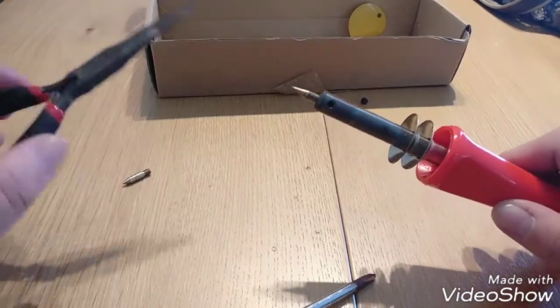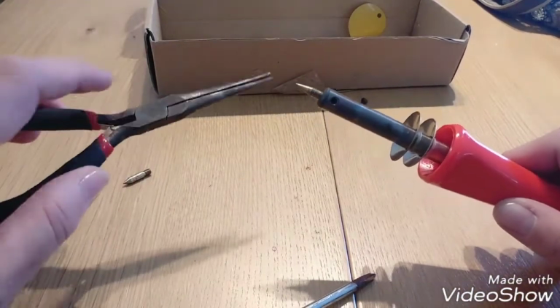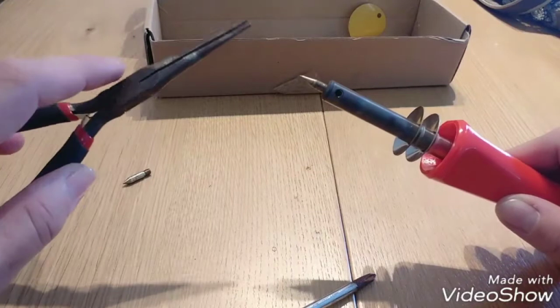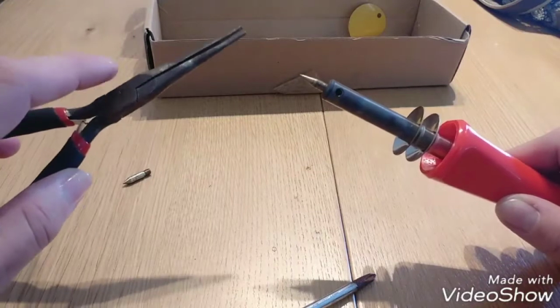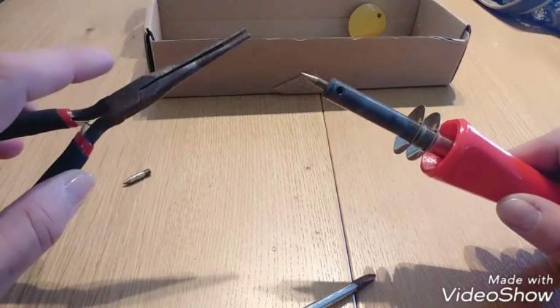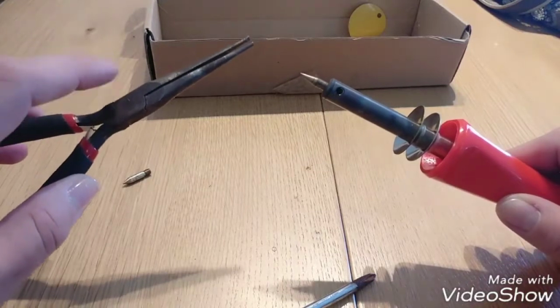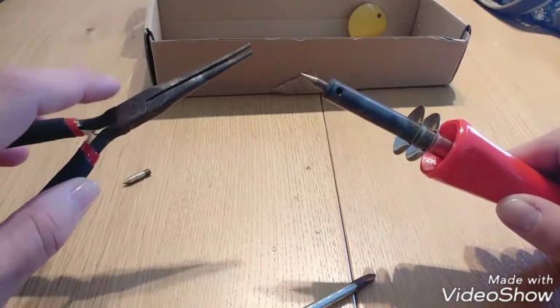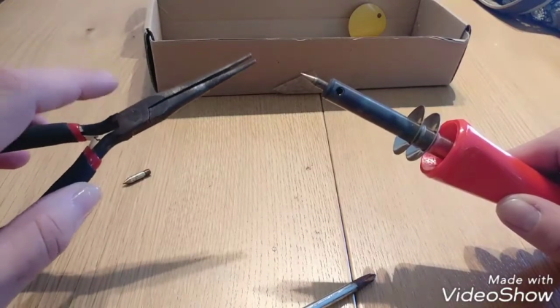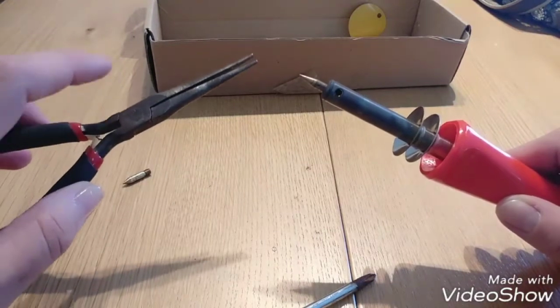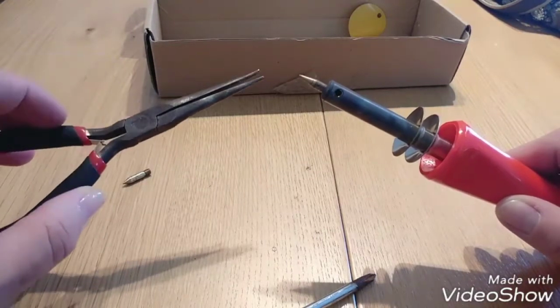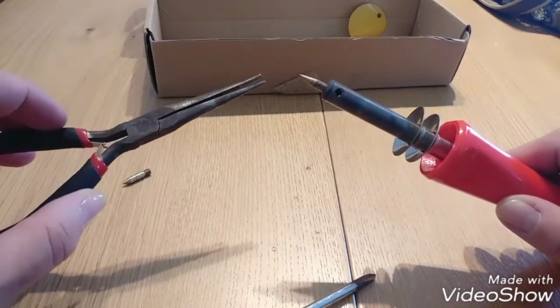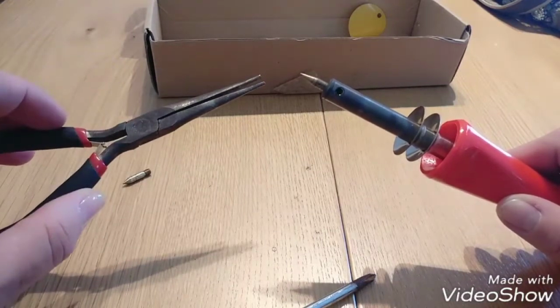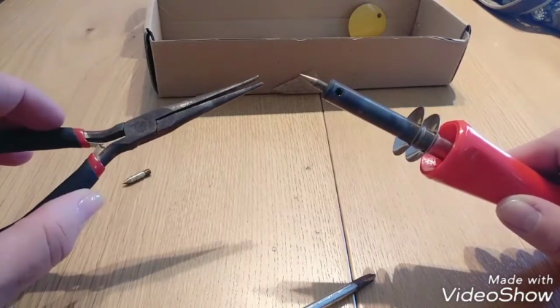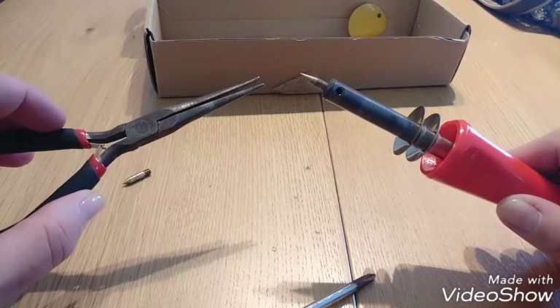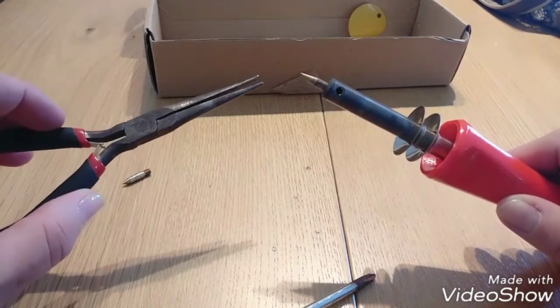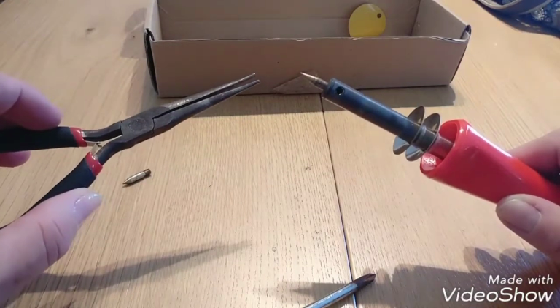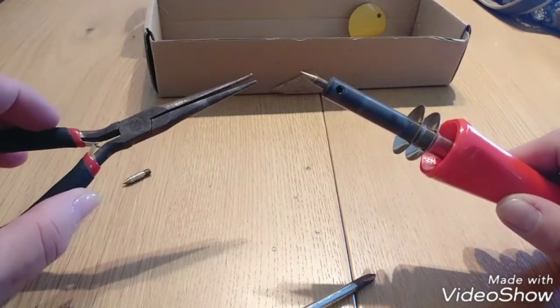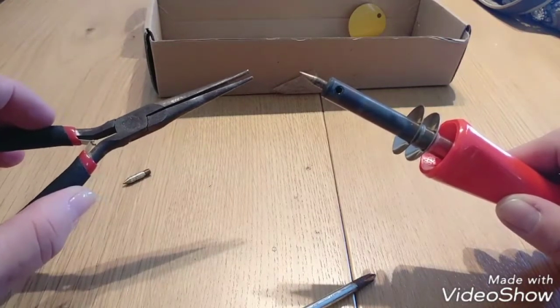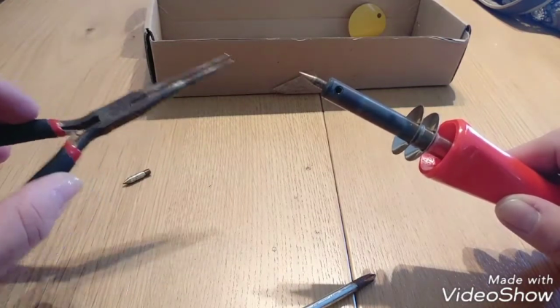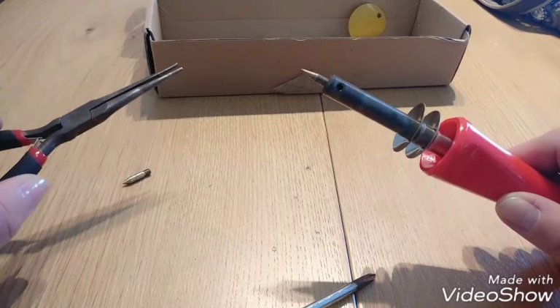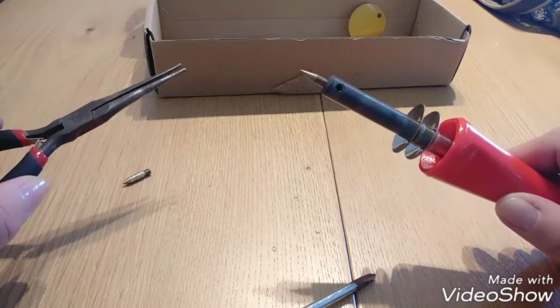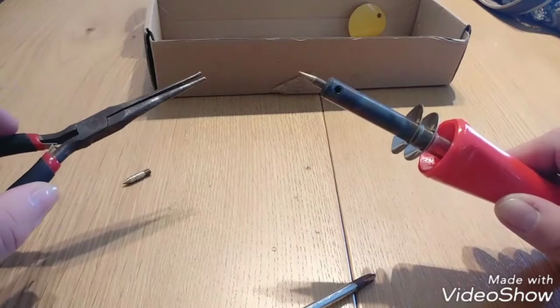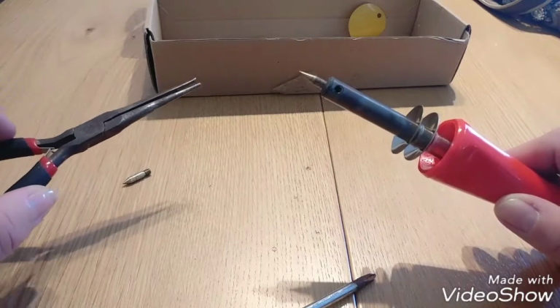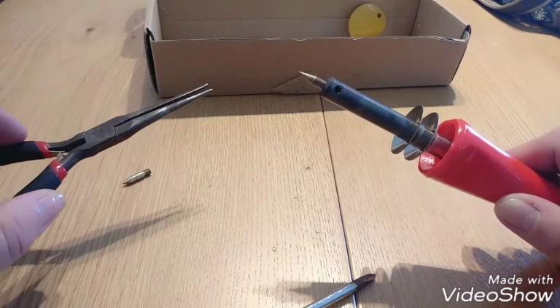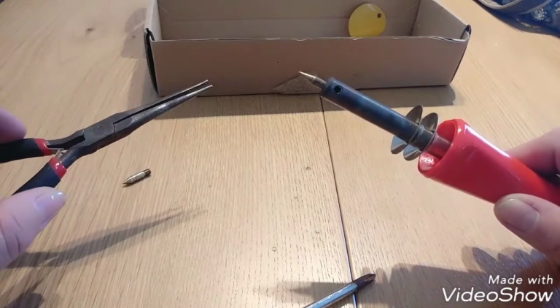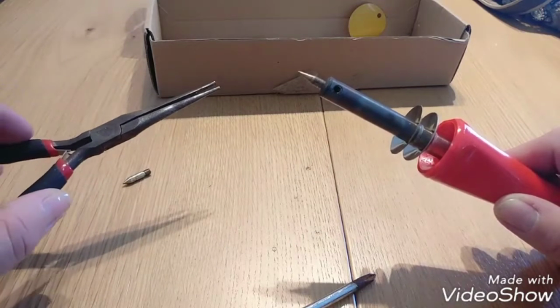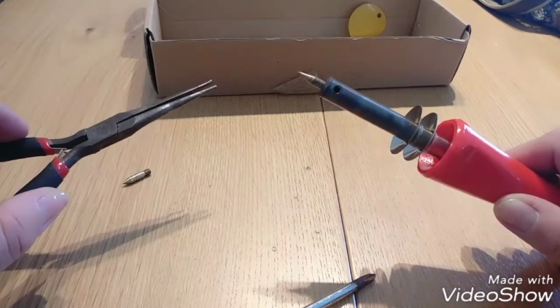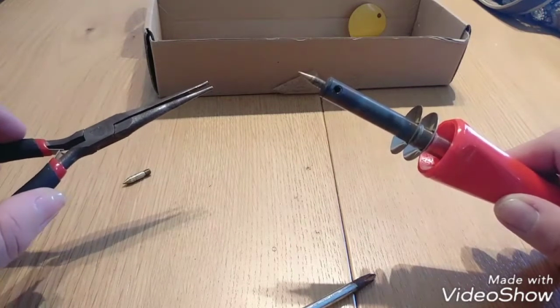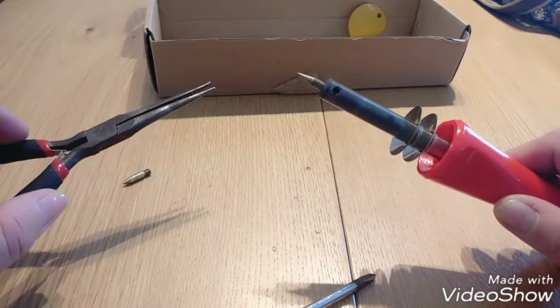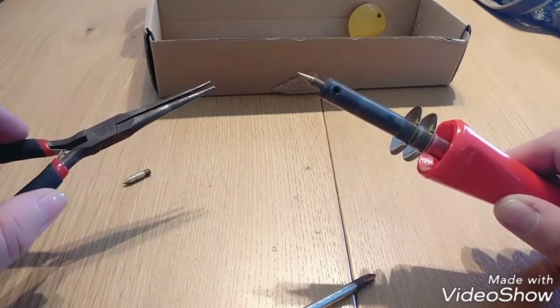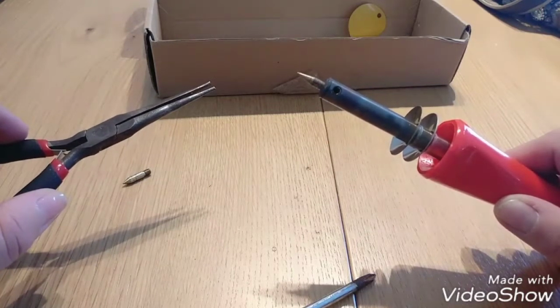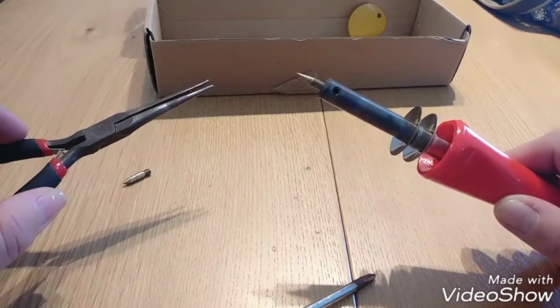Now don't touch — try not to touch the metal part of the plier at all, because it will heat up really fast and it will burn you.